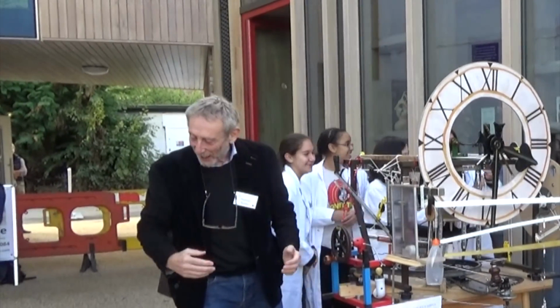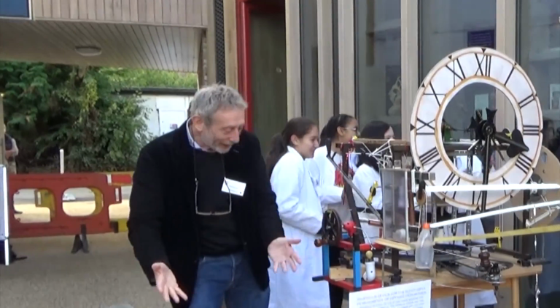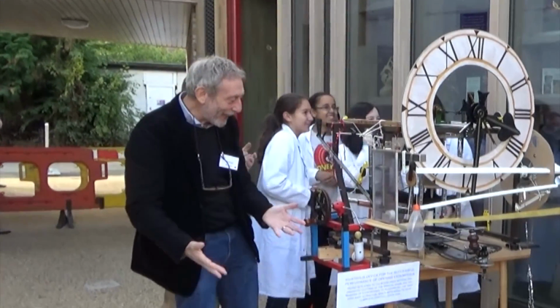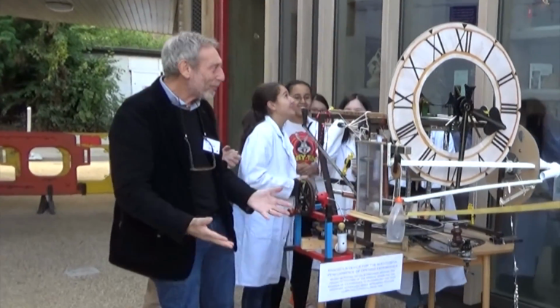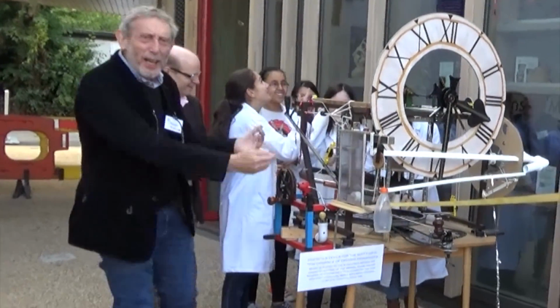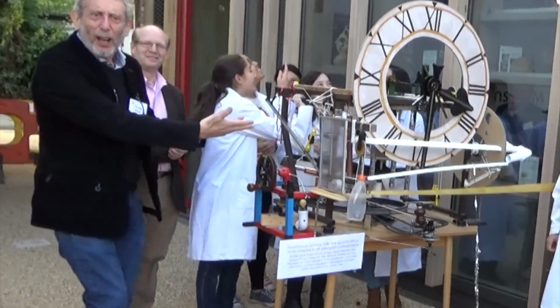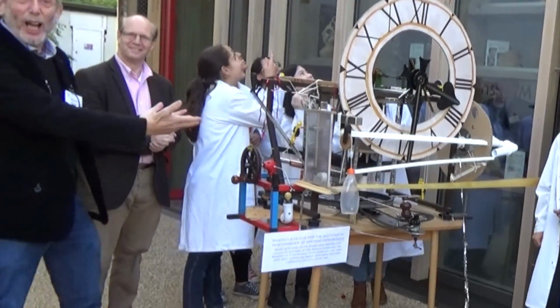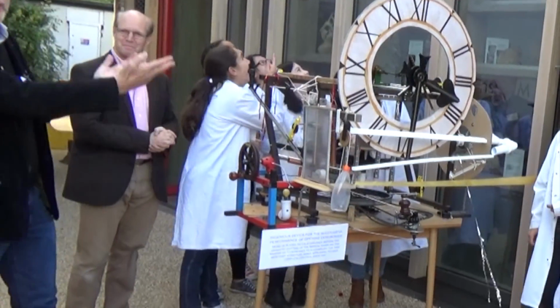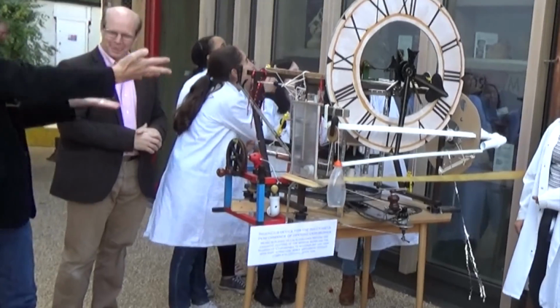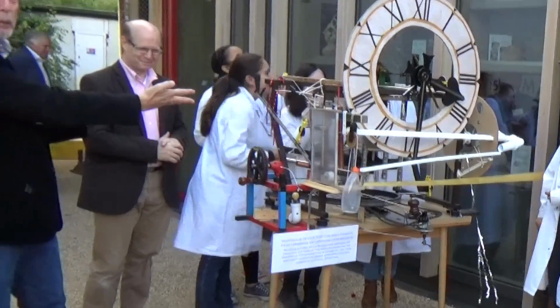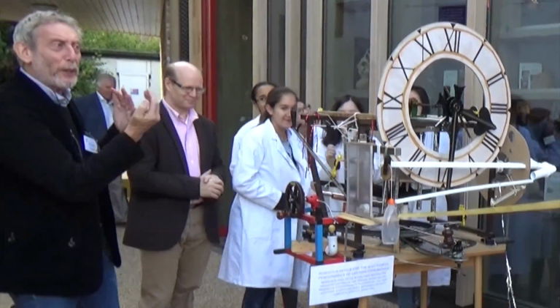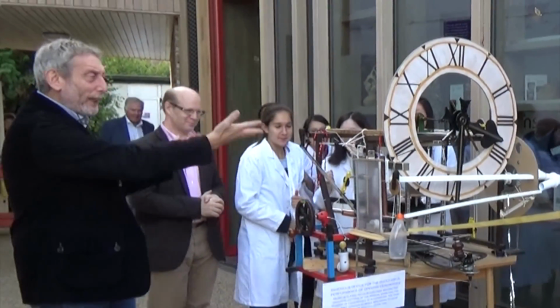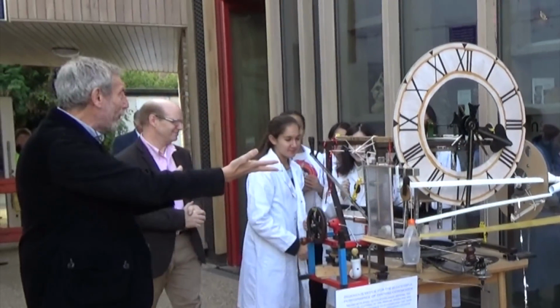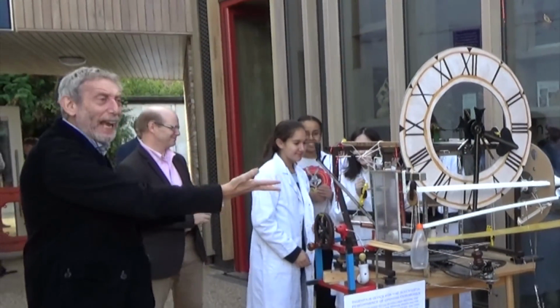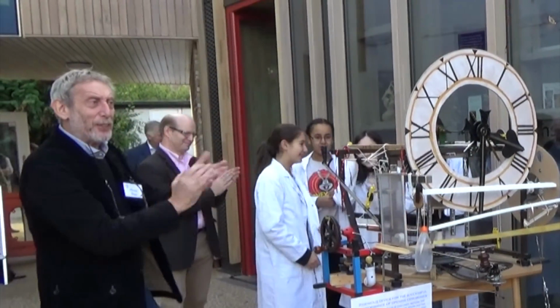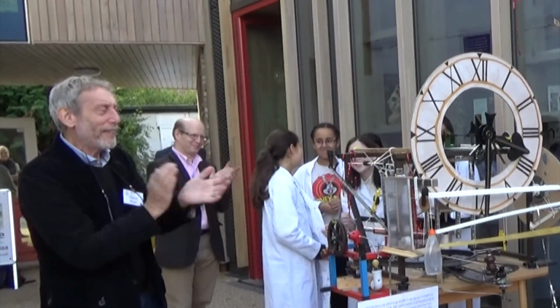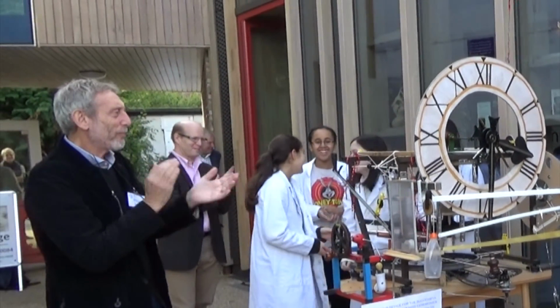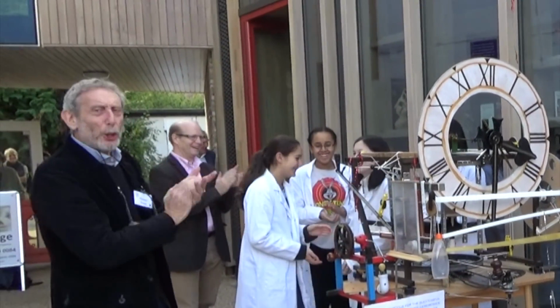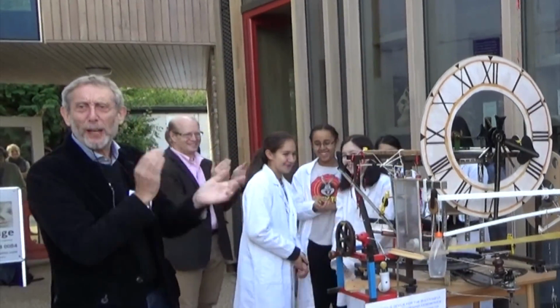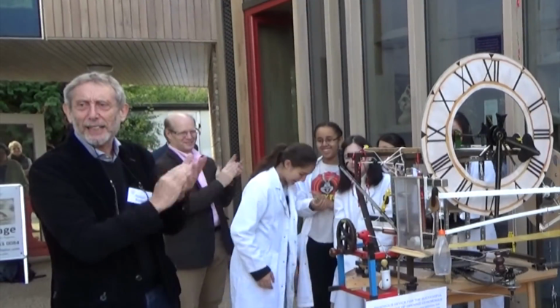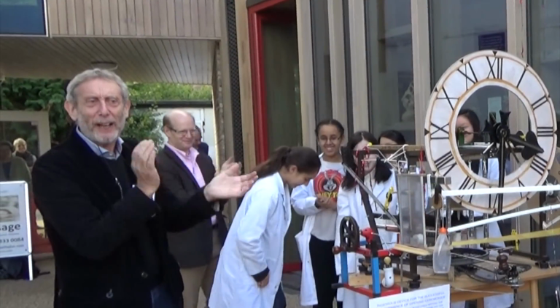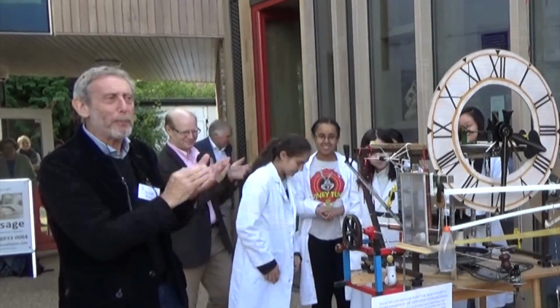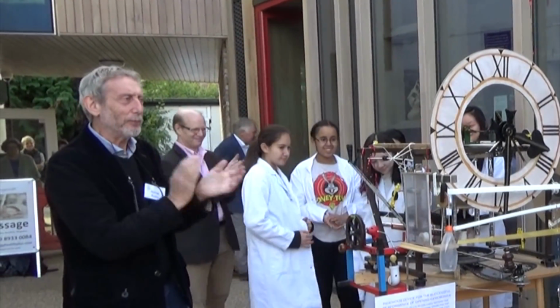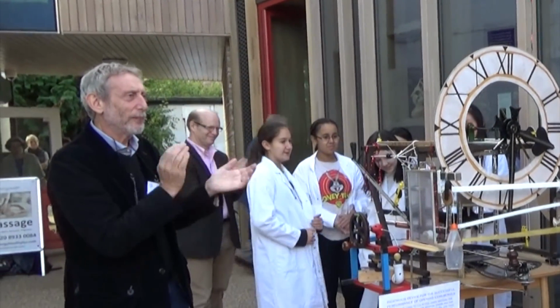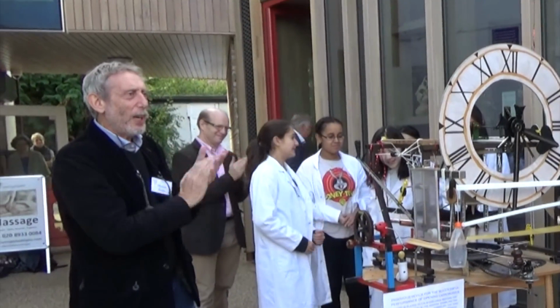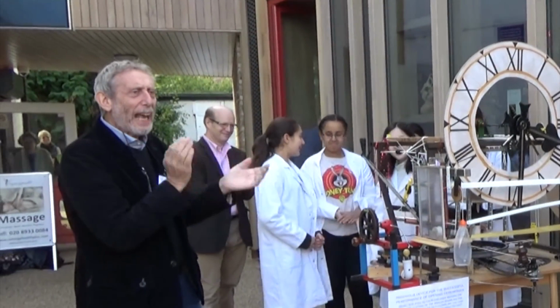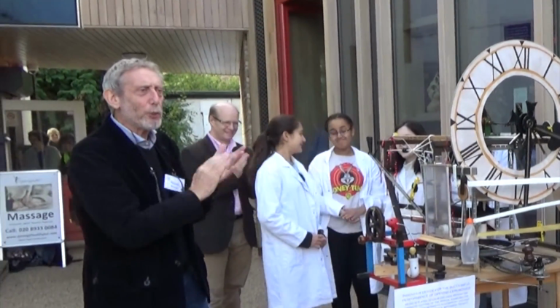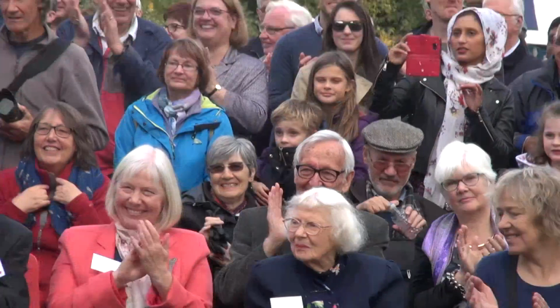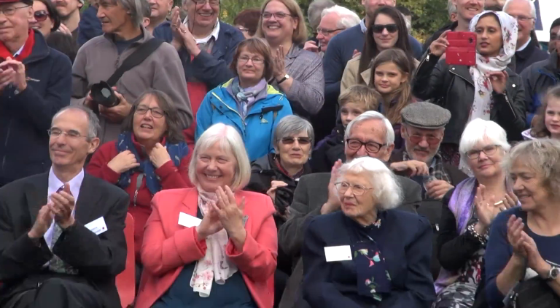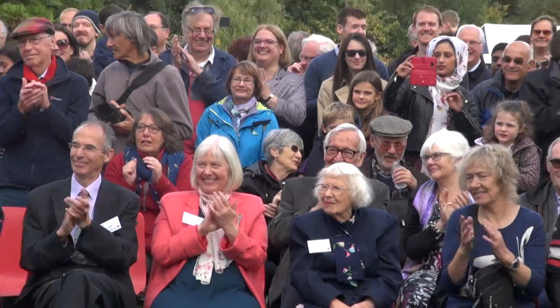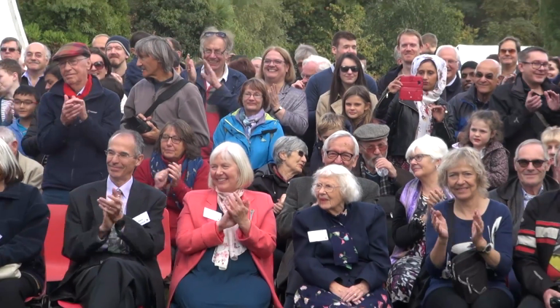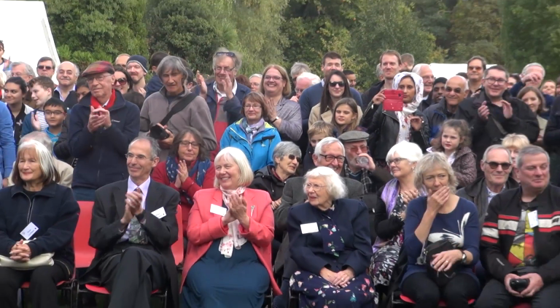Oh, look! And that machine was made by the William Heath Robinson Club at St Helens School. Thank you very much to them. St Helens! True inheritors of Heath Robinson. St Helens Robinson. Well done.